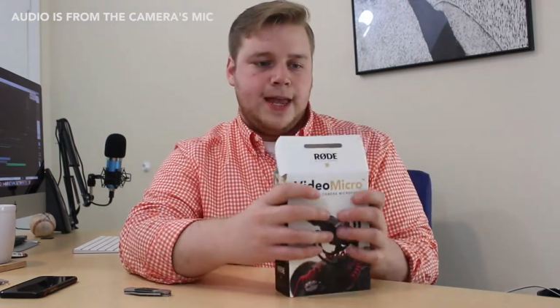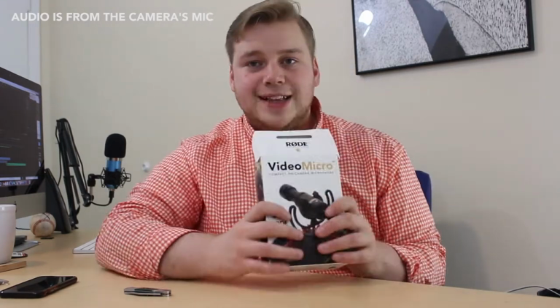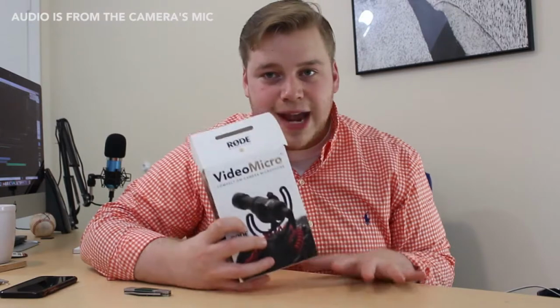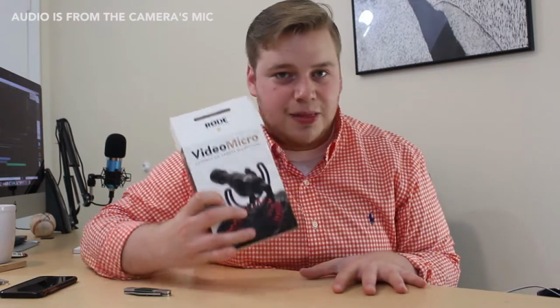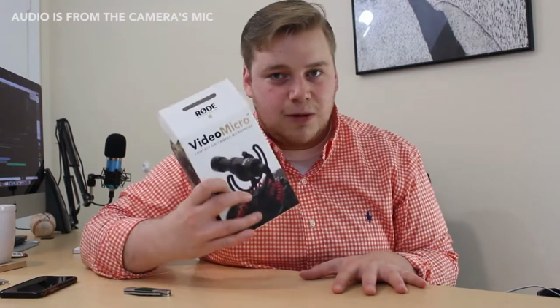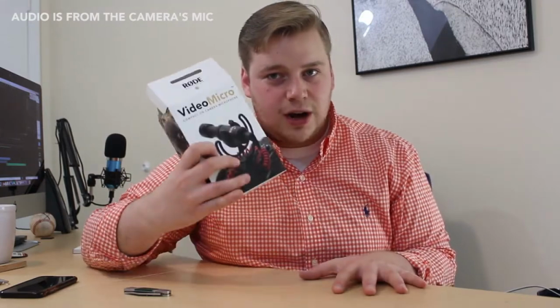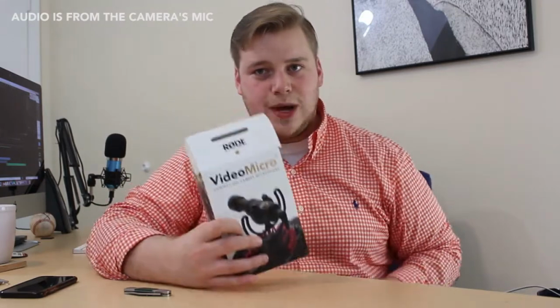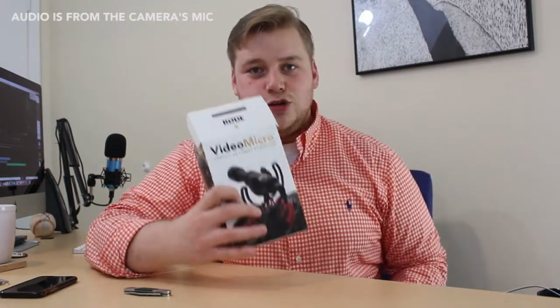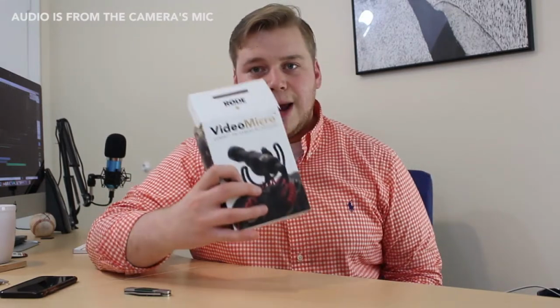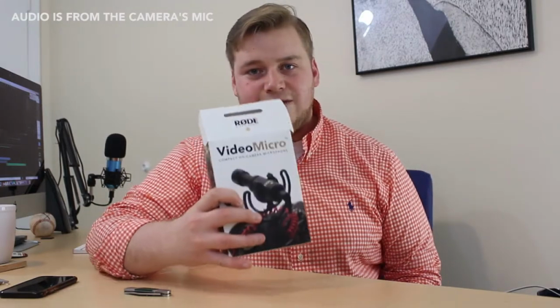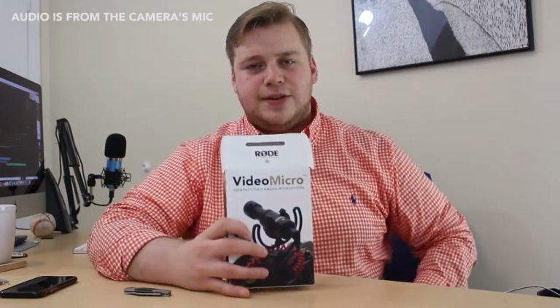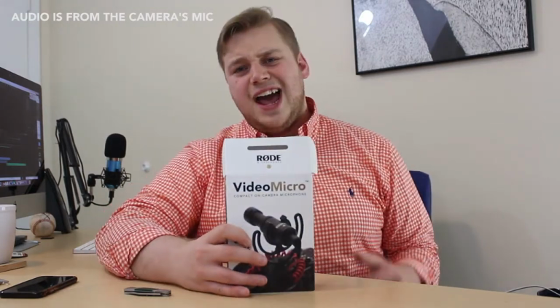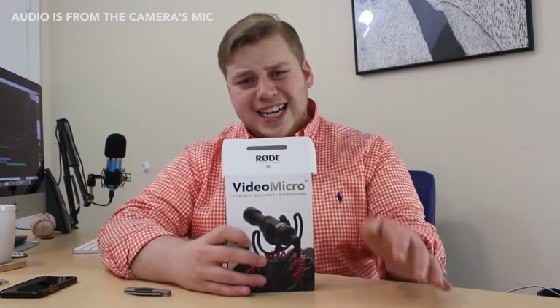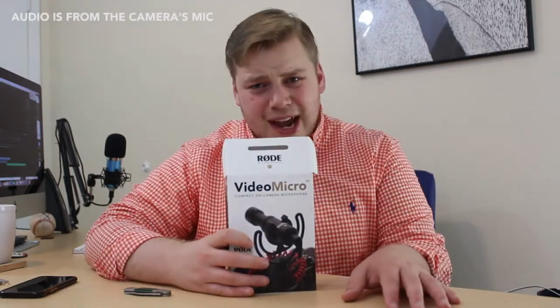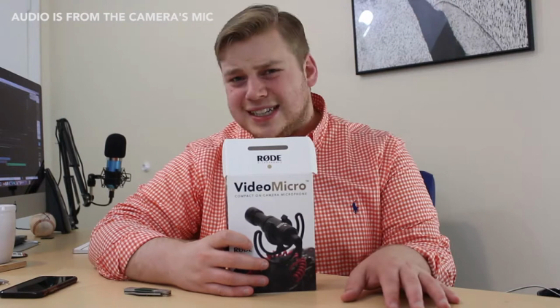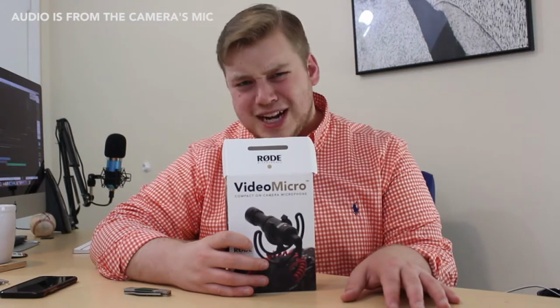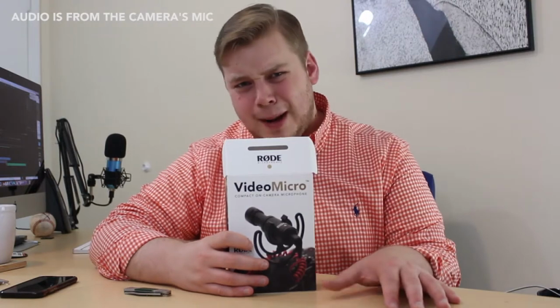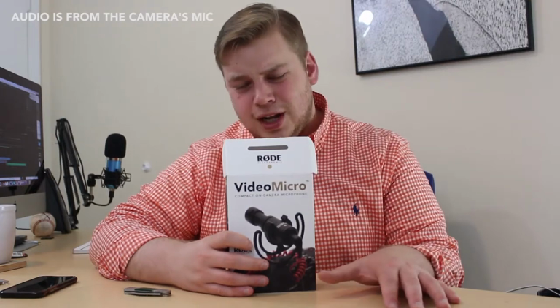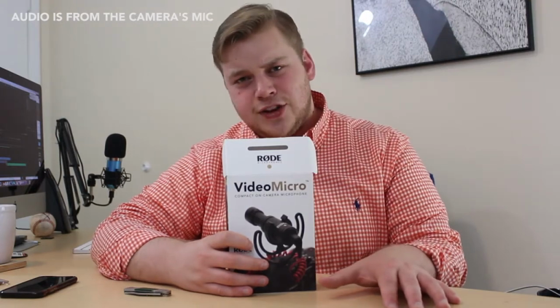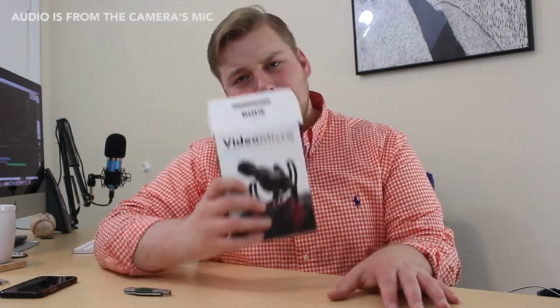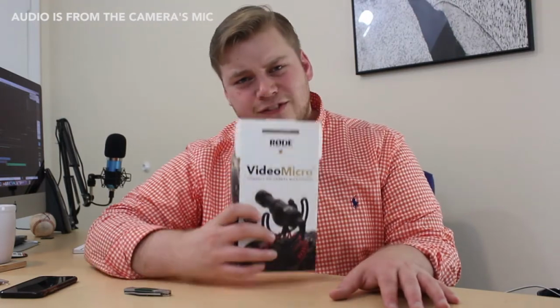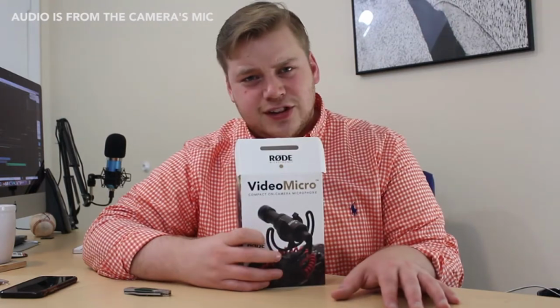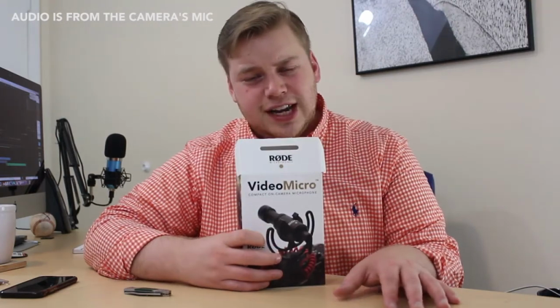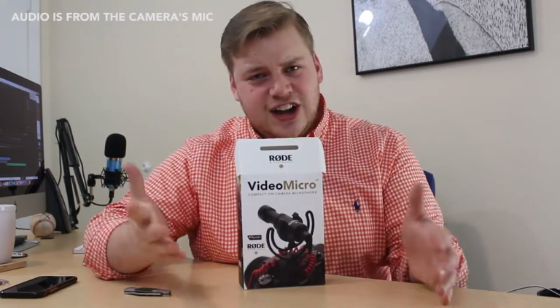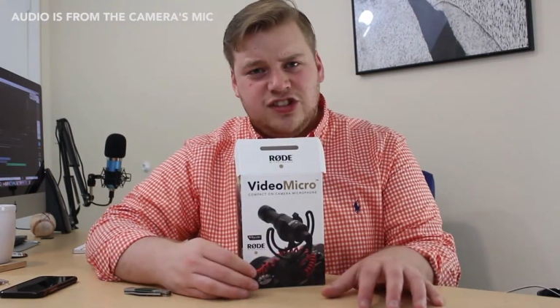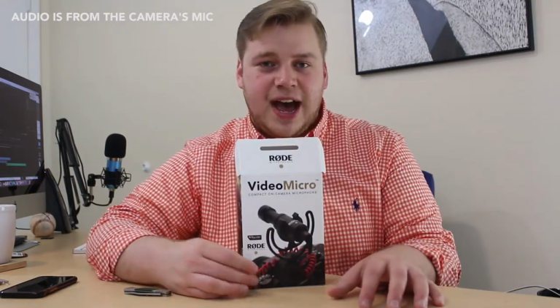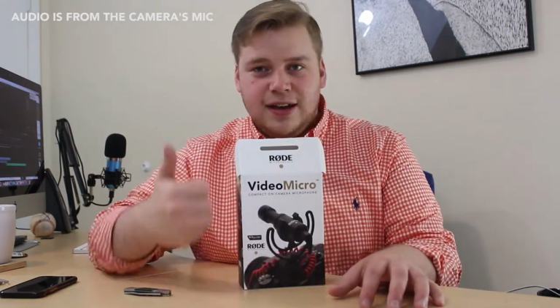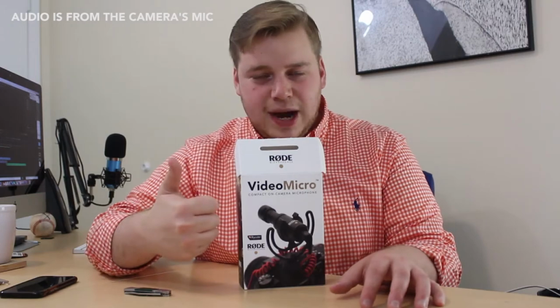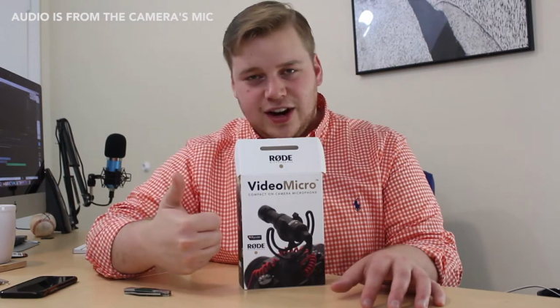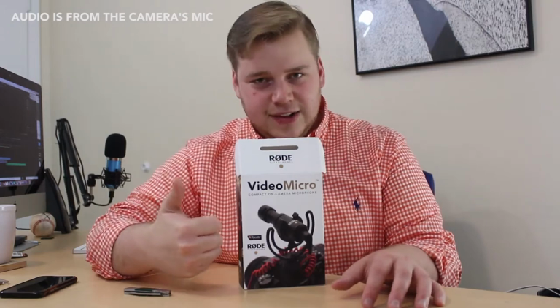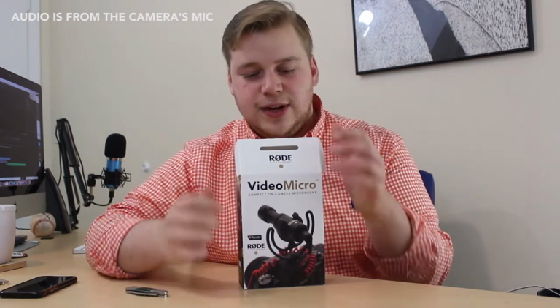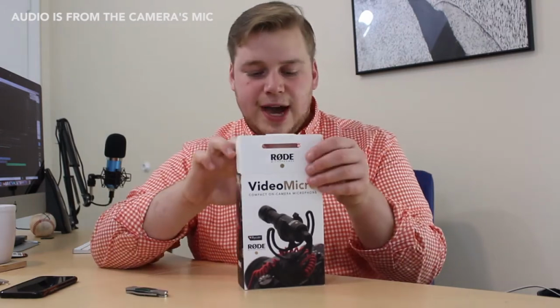I bought this from Amazon. There's a big warning on Rode's website: do not buy from Amazon. I did it anyway because I'm a raging rebel. So buy it from Amazon and if it sucks you send it back — that's my theory and philosophy on the matter.